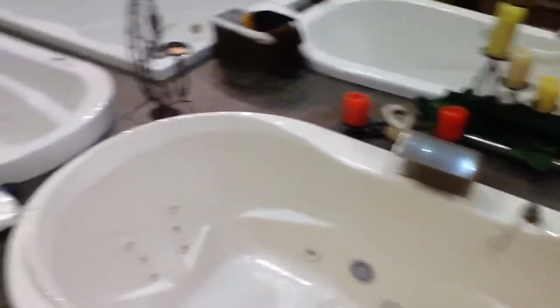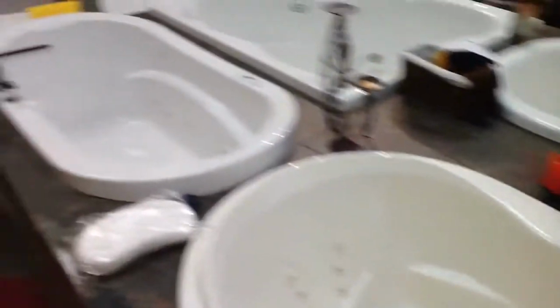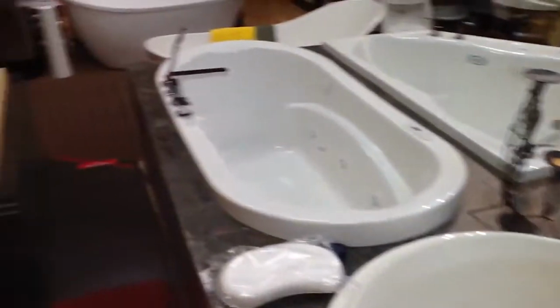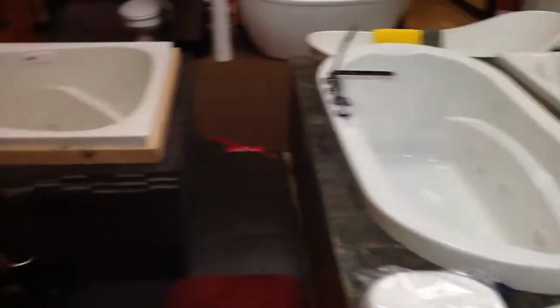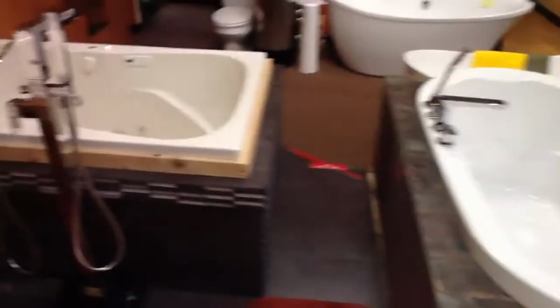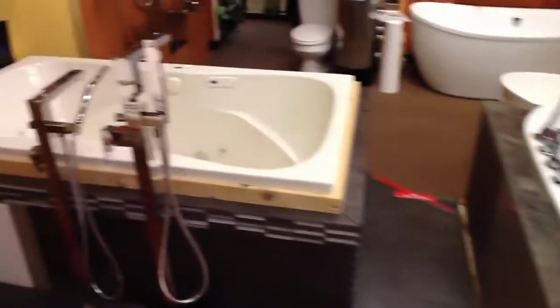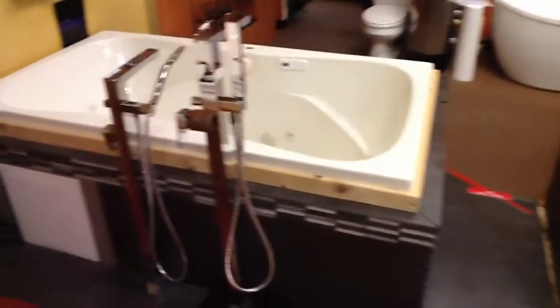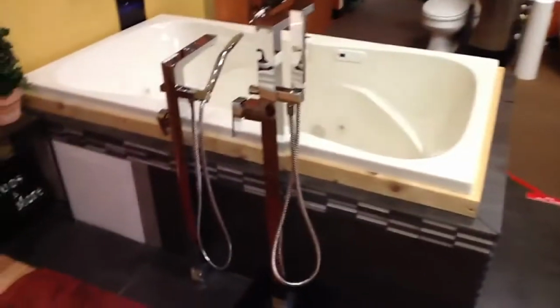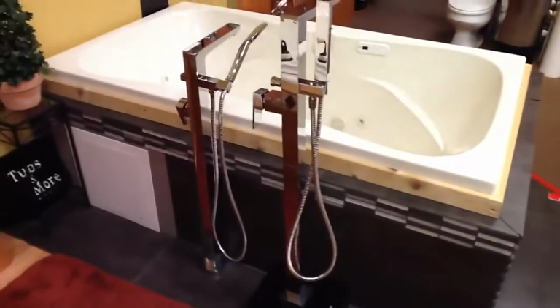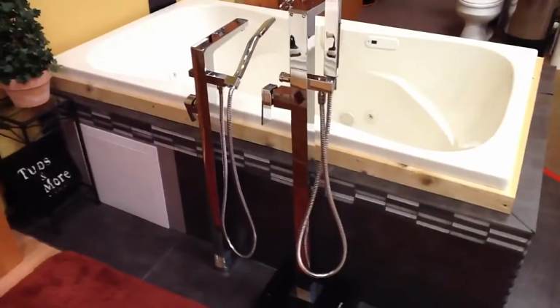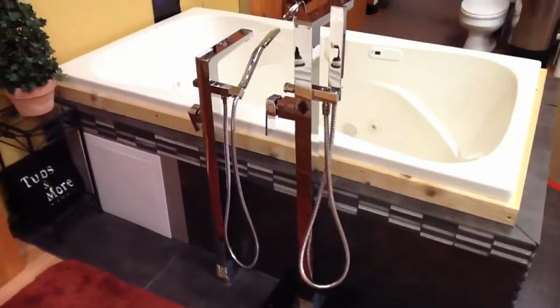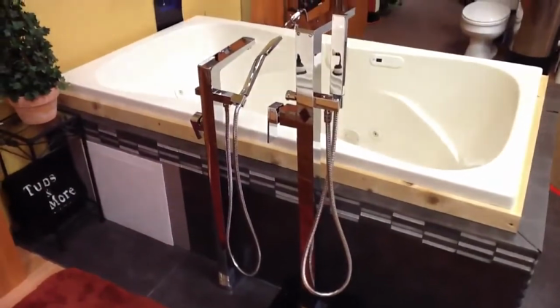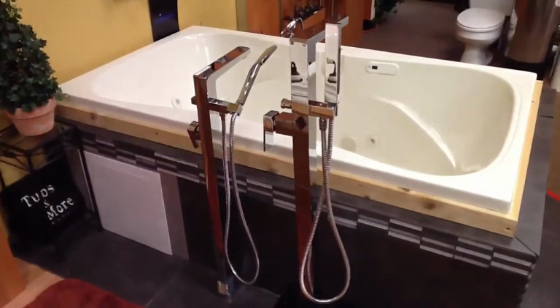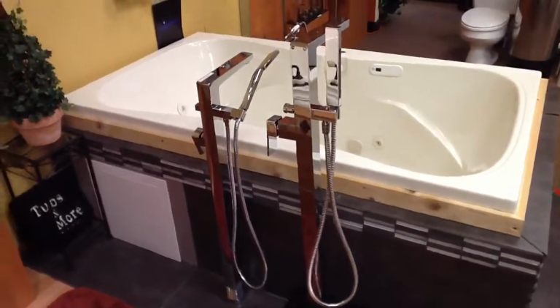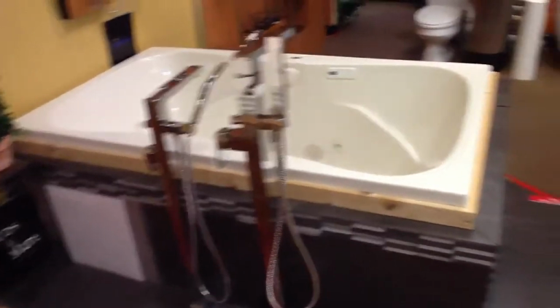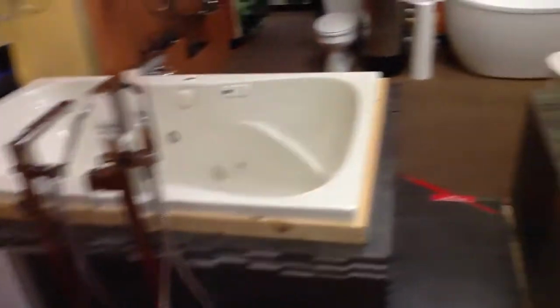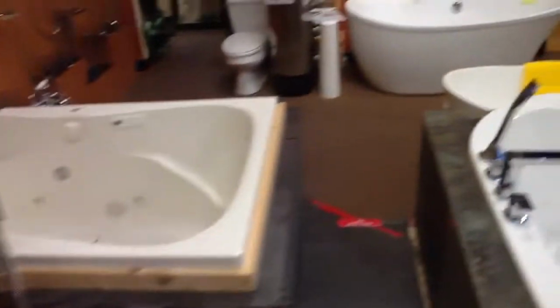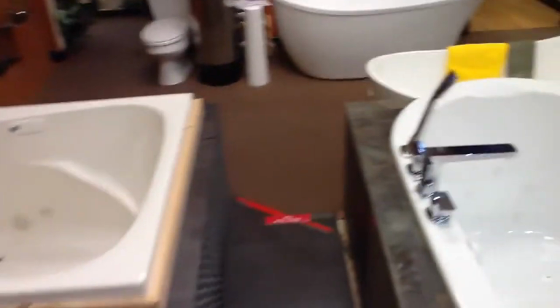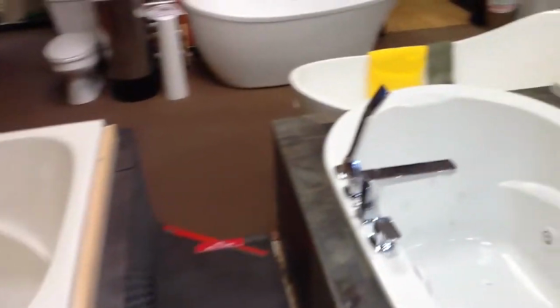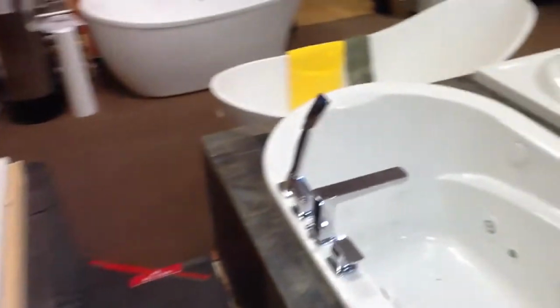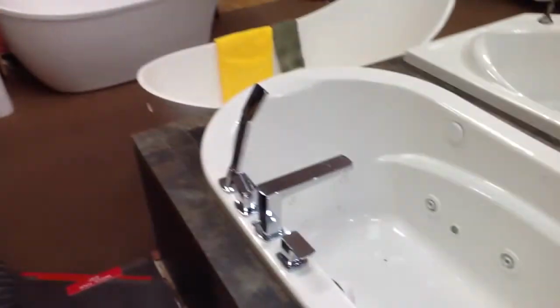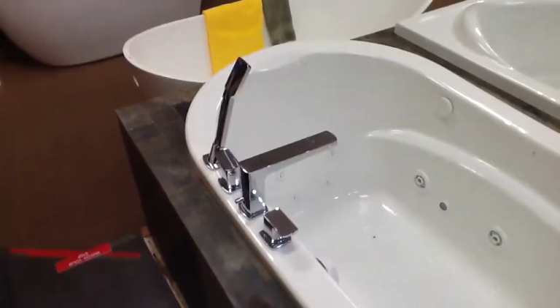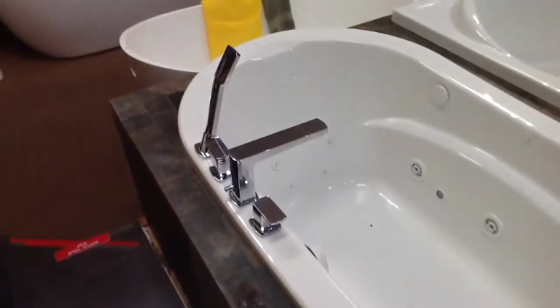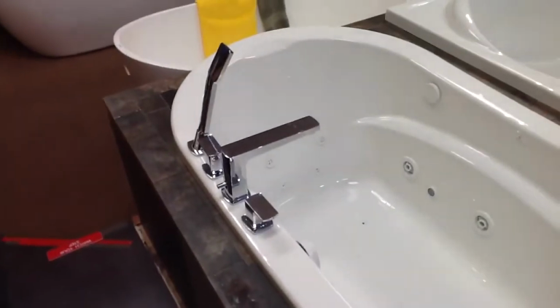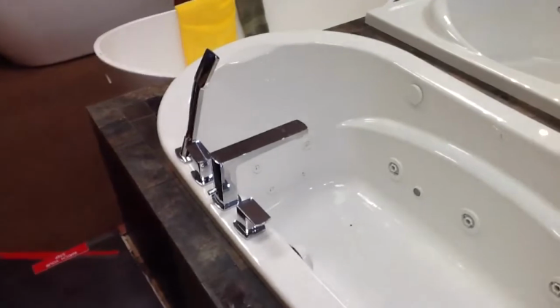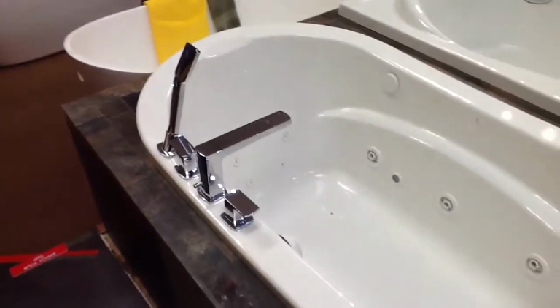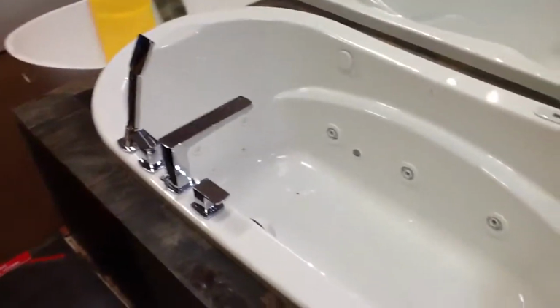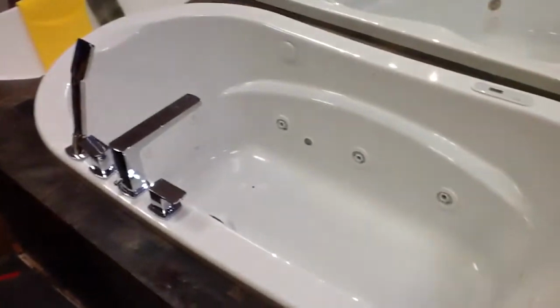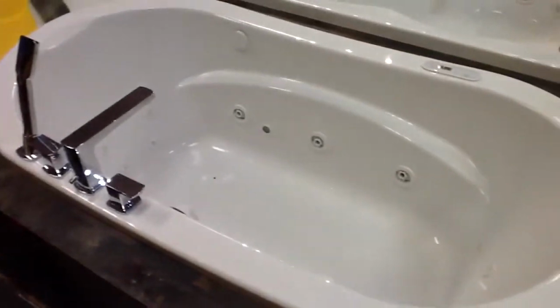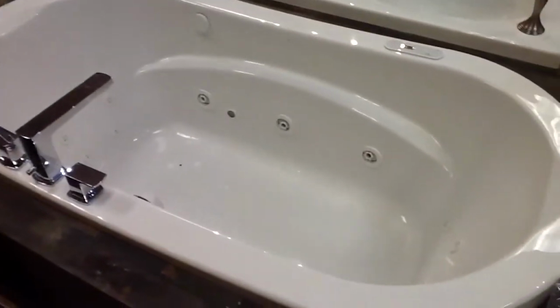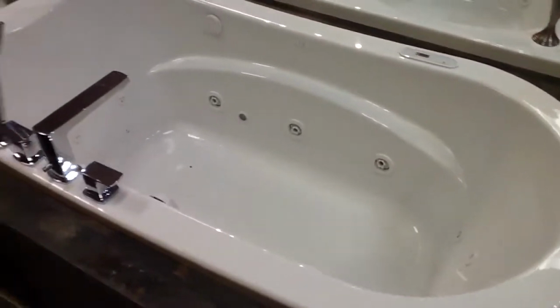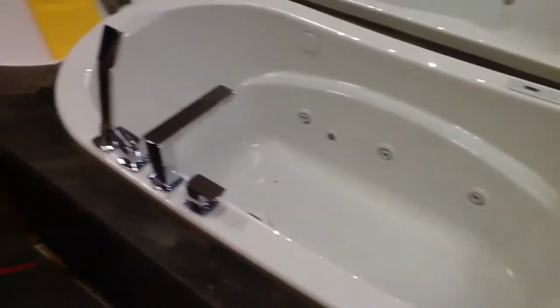Here is our Artos line of freestanding spouts. And here is an Artos Roman tub set on a Neptune Revelation.